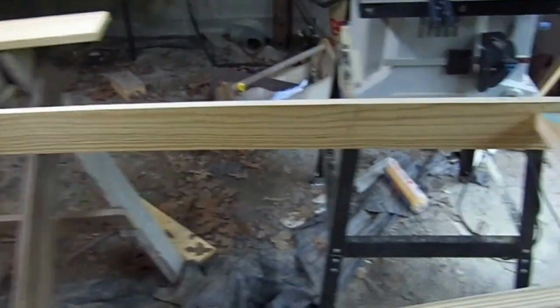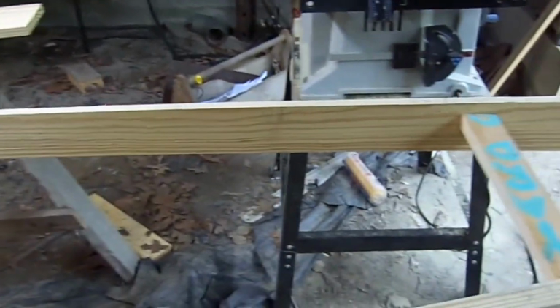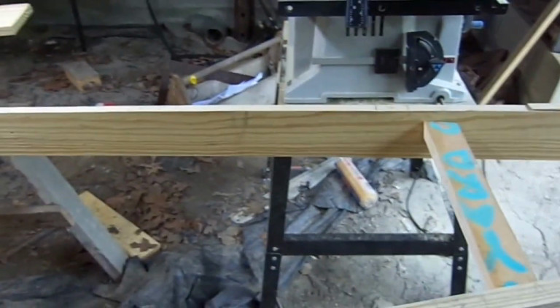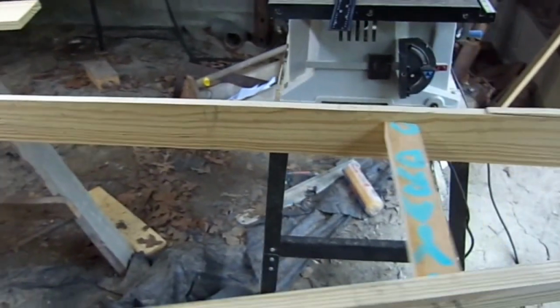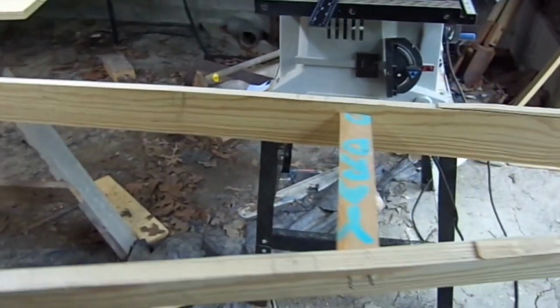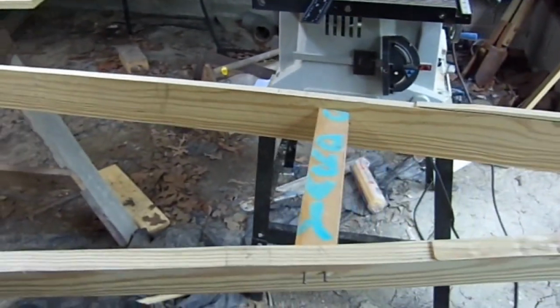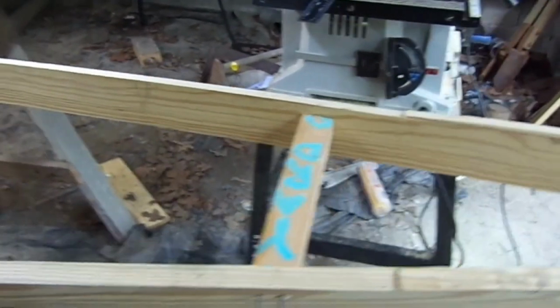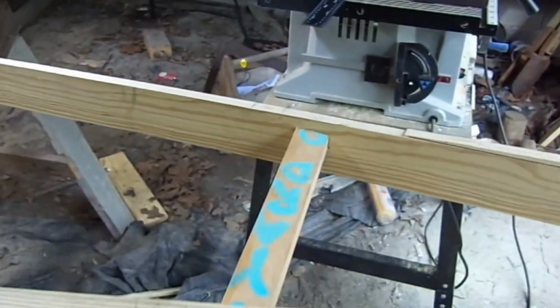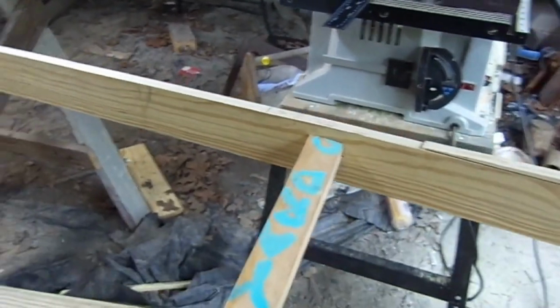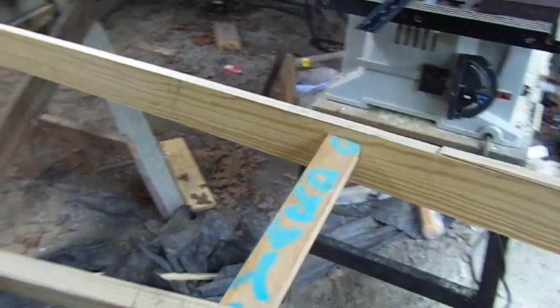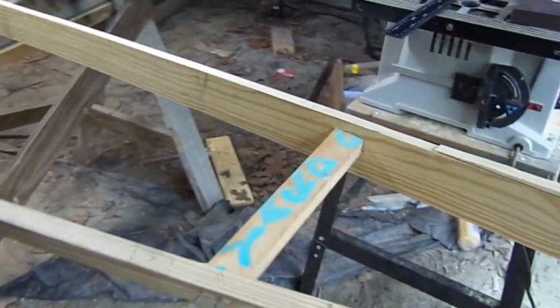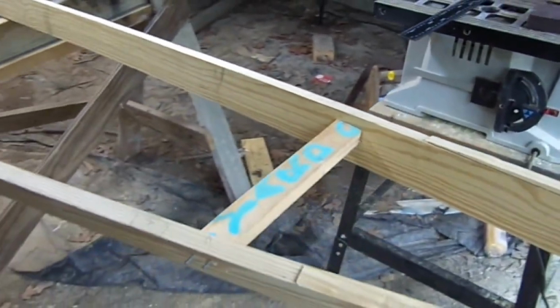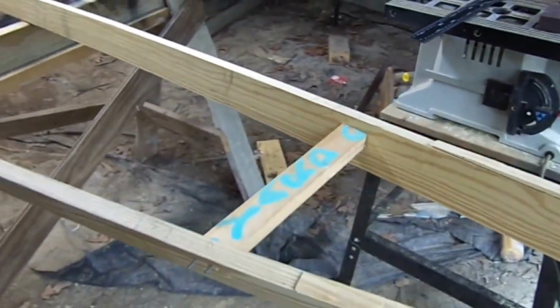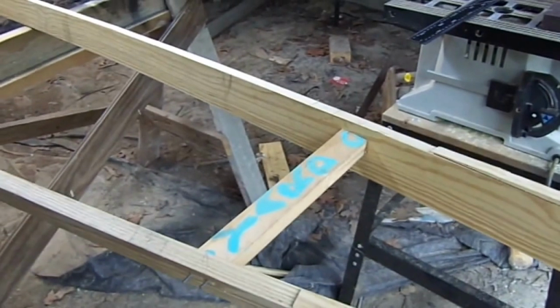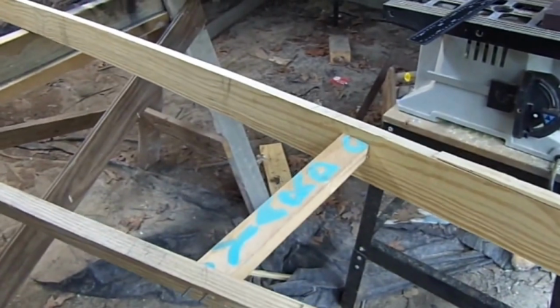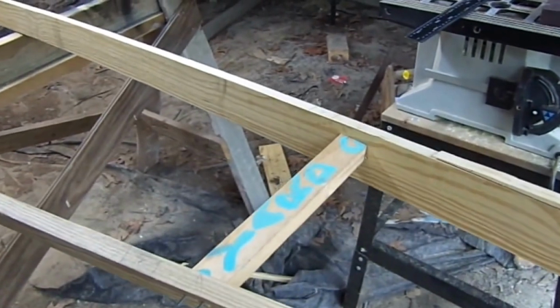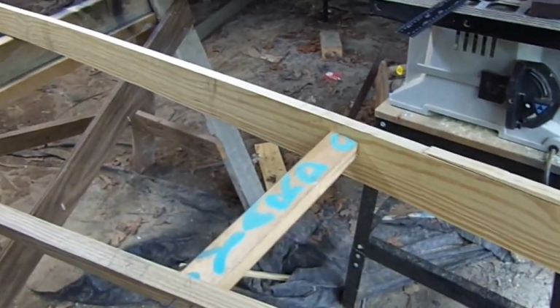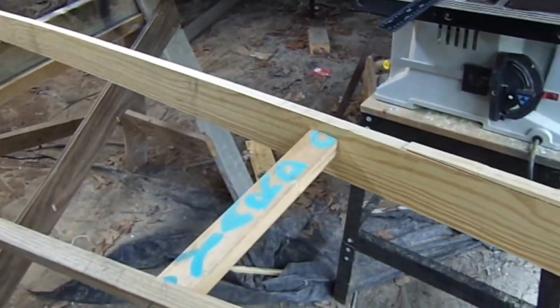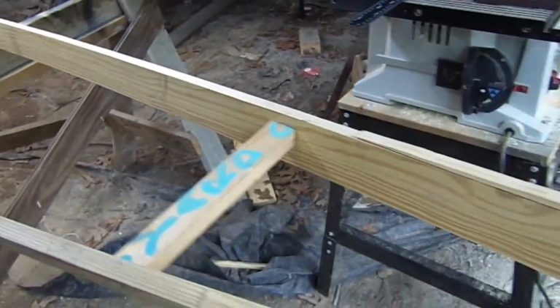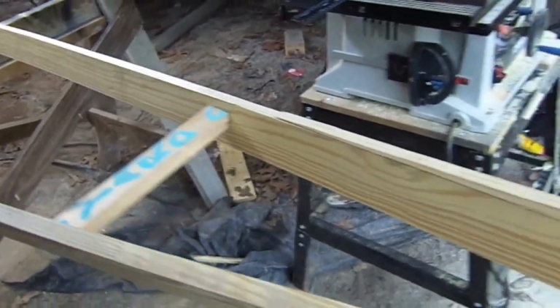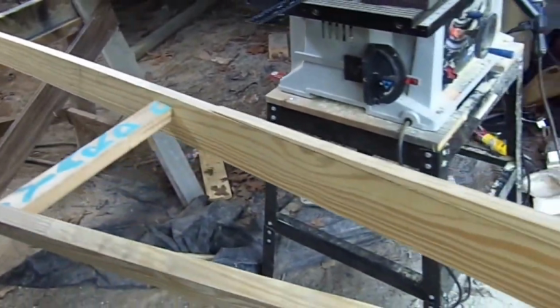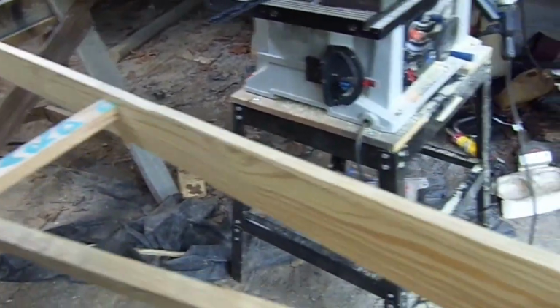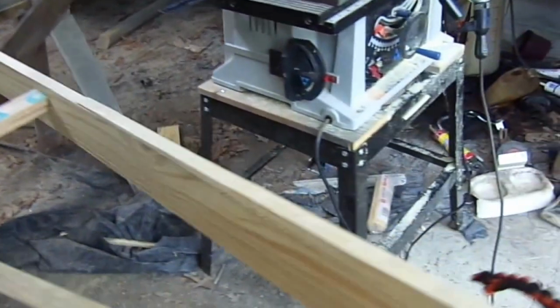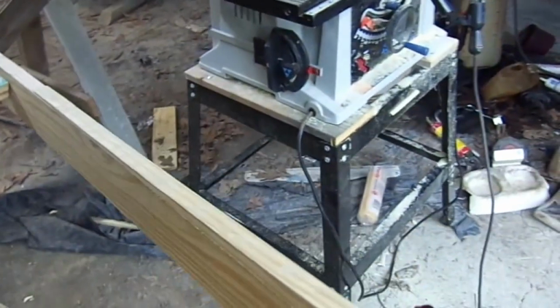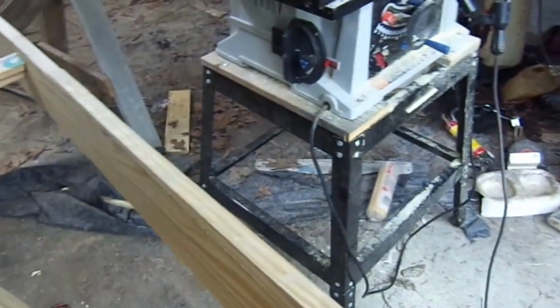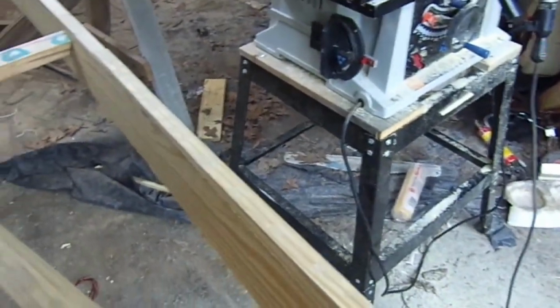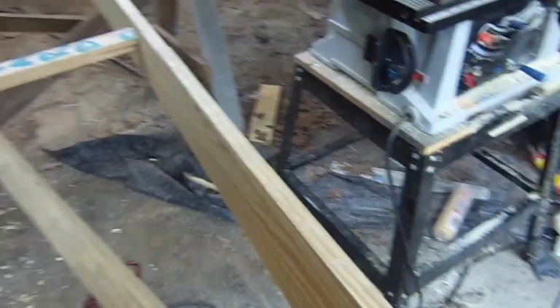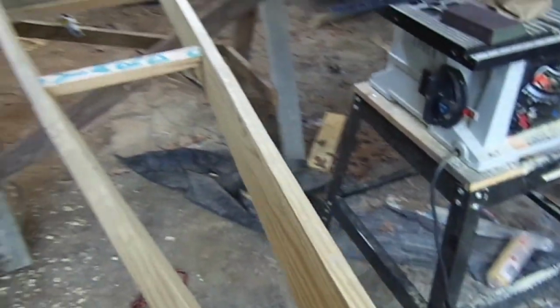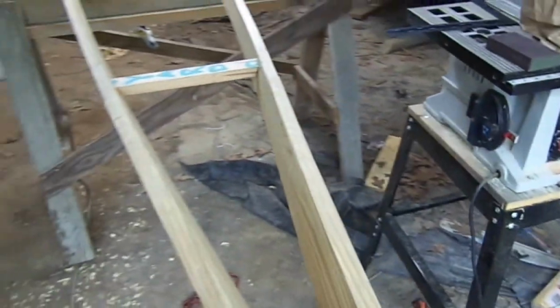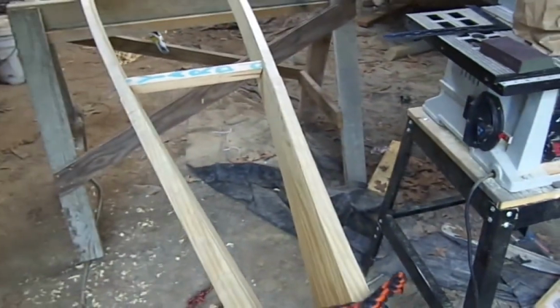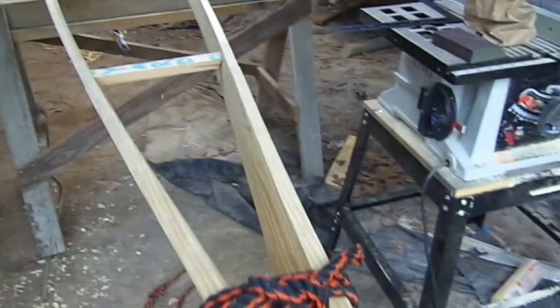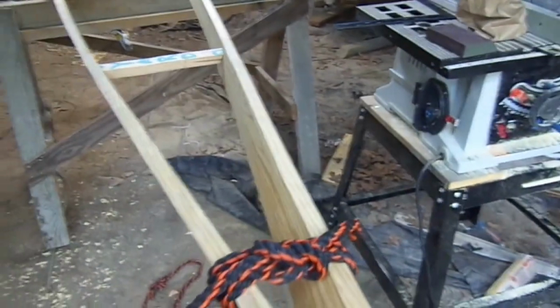This is my bow spreader. Got that in place there. Hopefully got the curves all correct and everything.